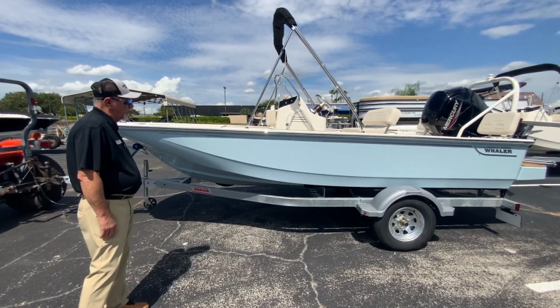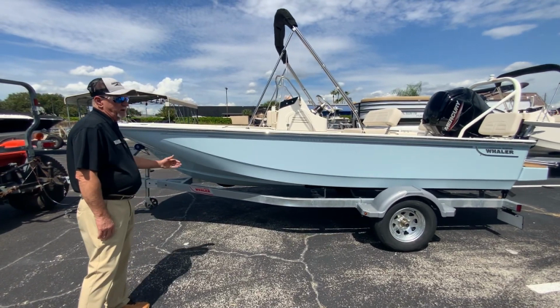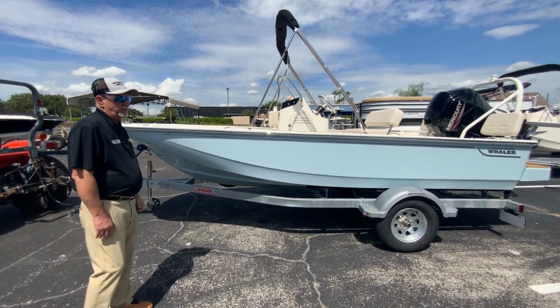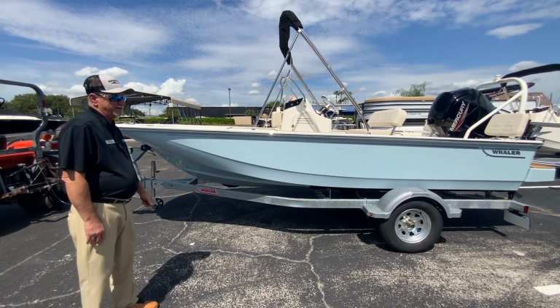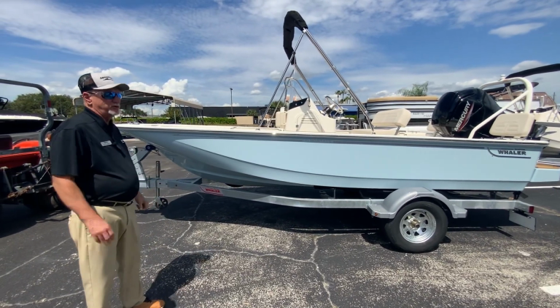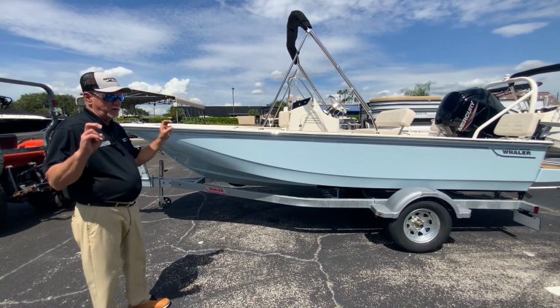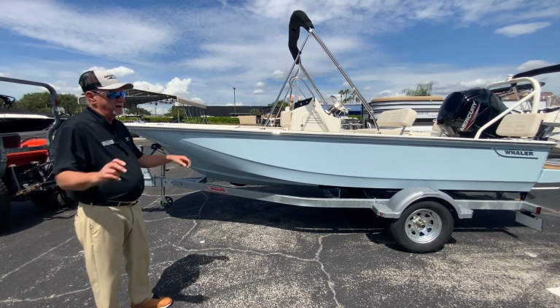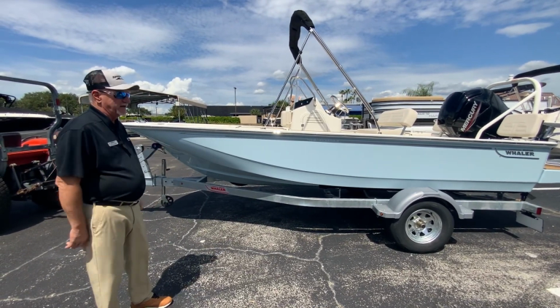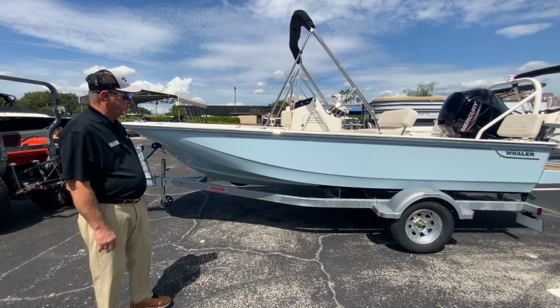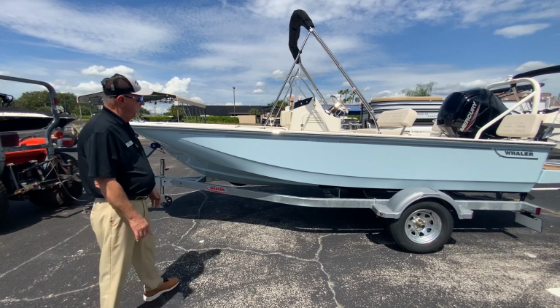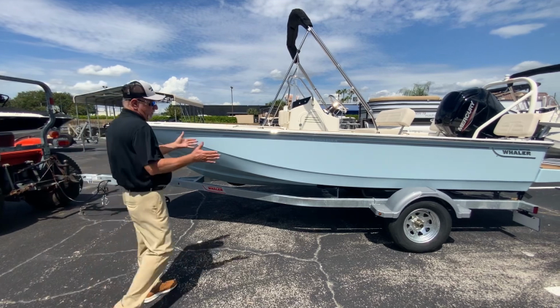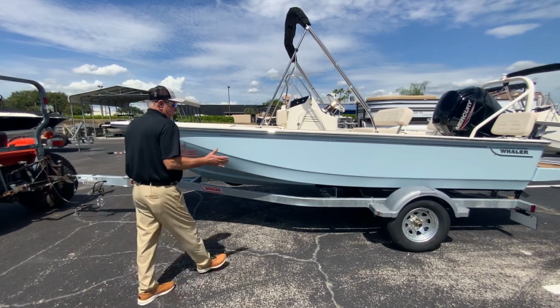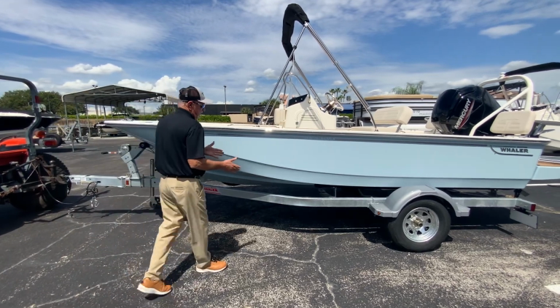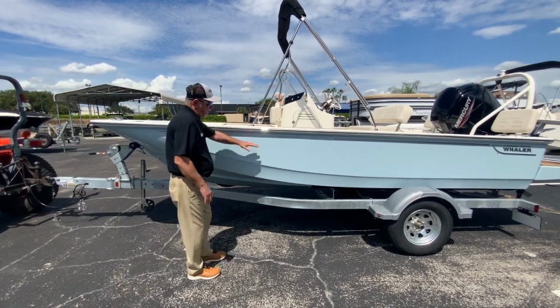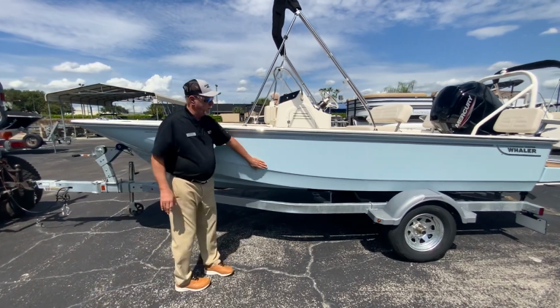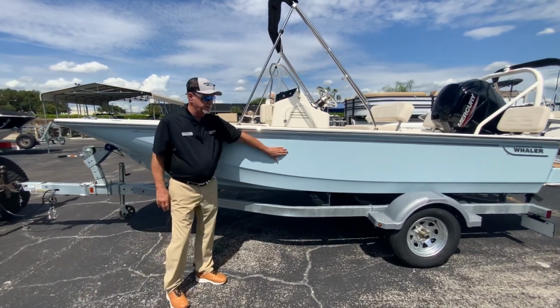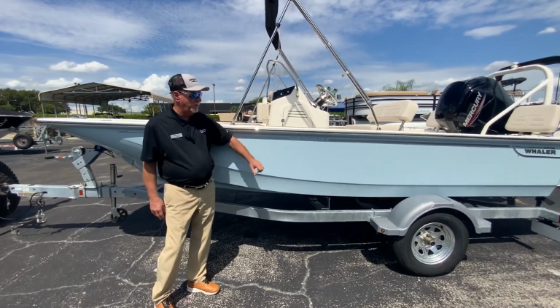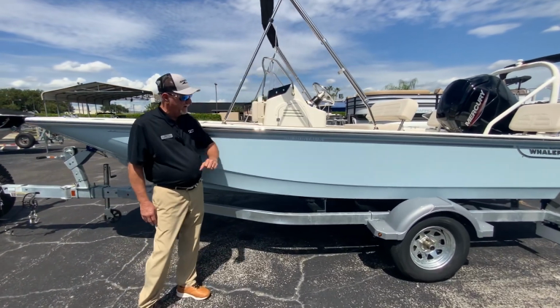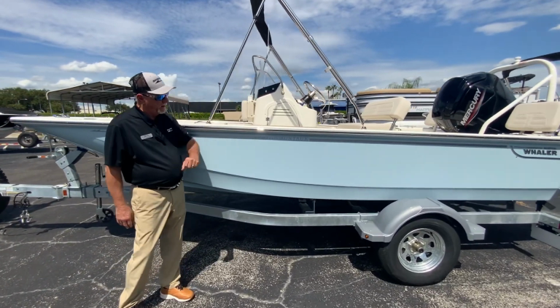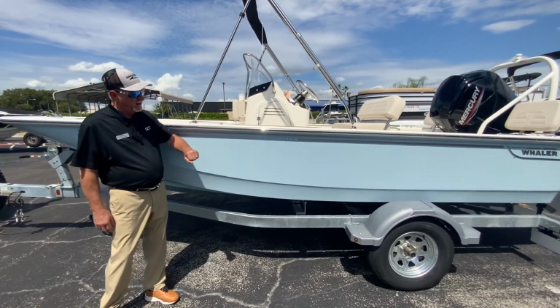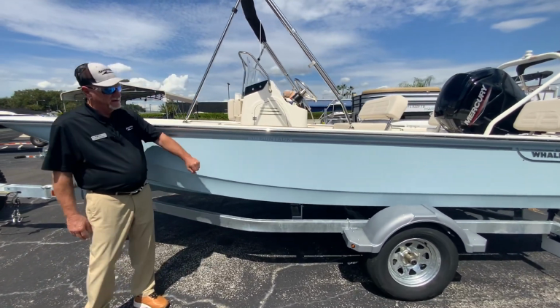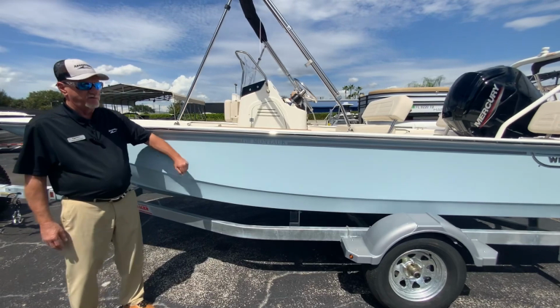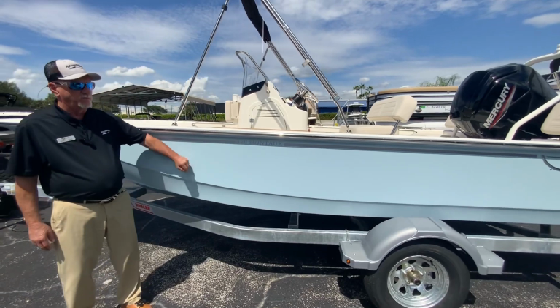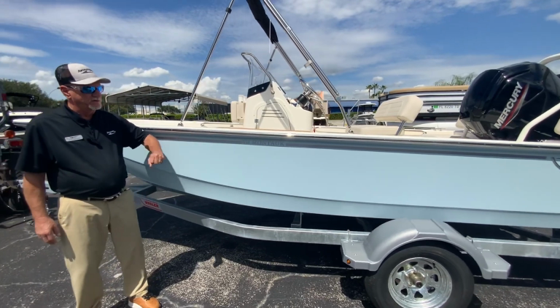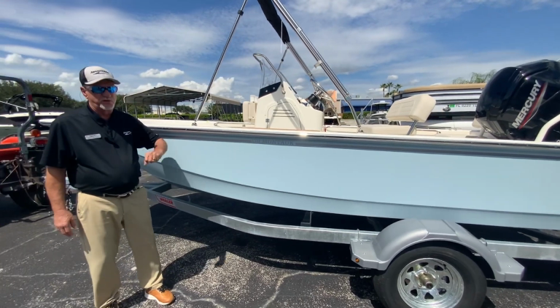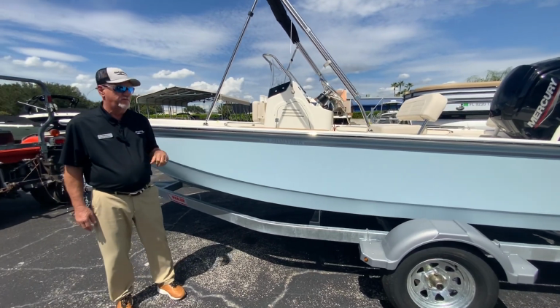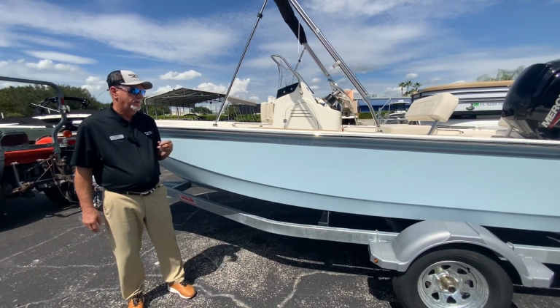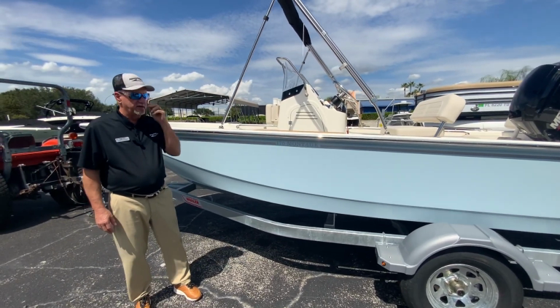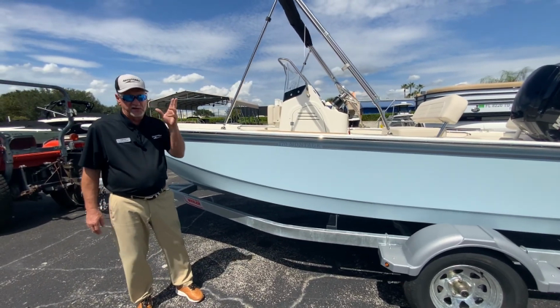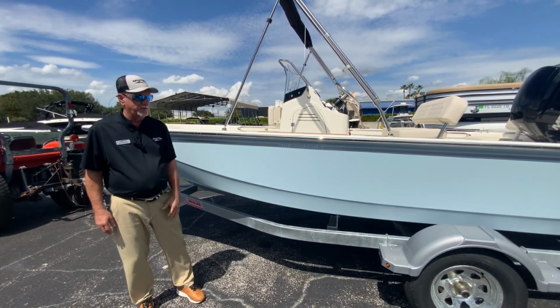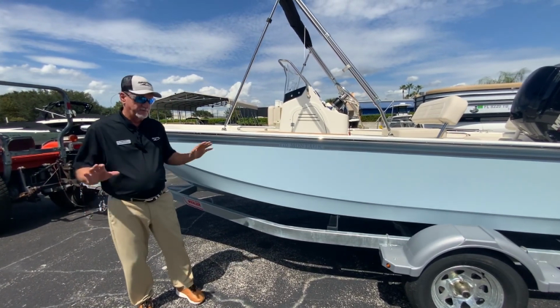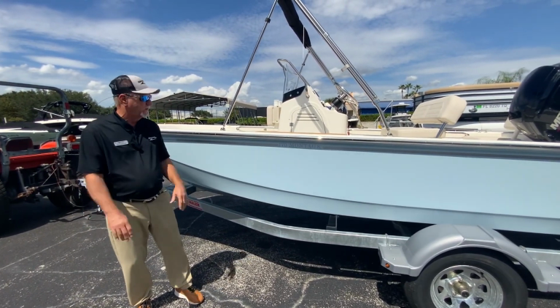One thing about Boston Whaler is they are truly unsinkable. On everybody else's boat, on the side of their boat right here, this is all foam. So this is a pressurized foam-filled boat. It is unsinkable. It's the safest boat on the water.